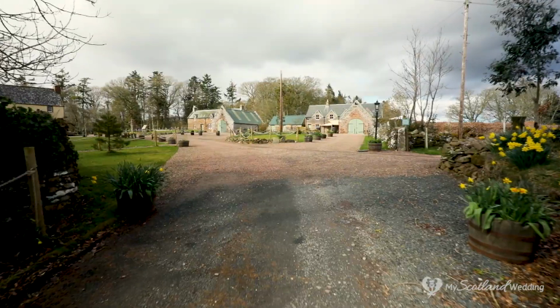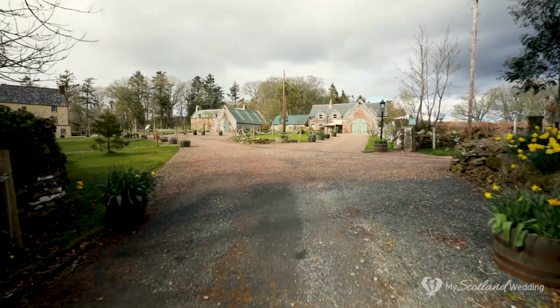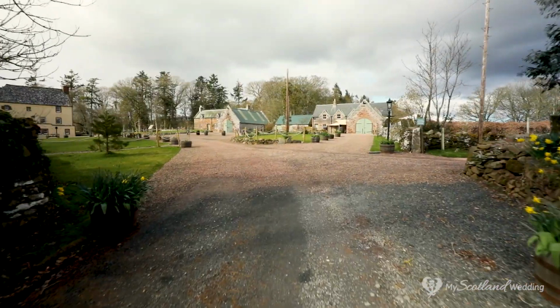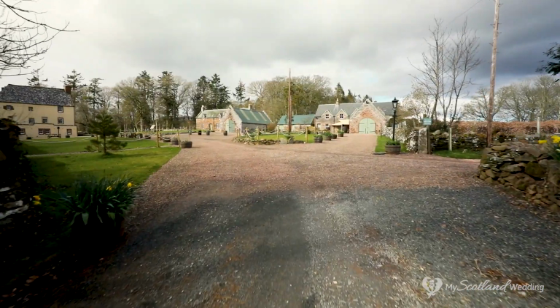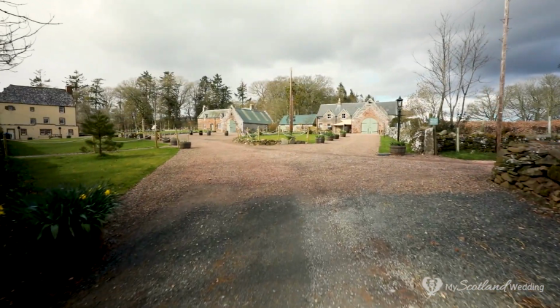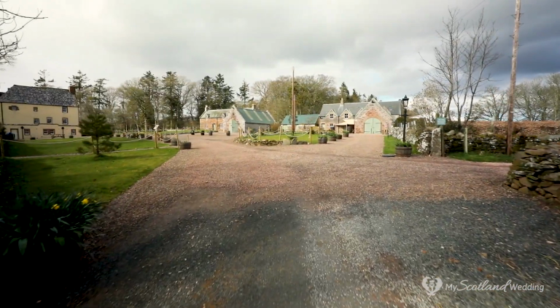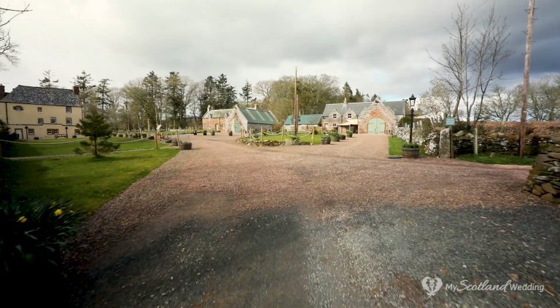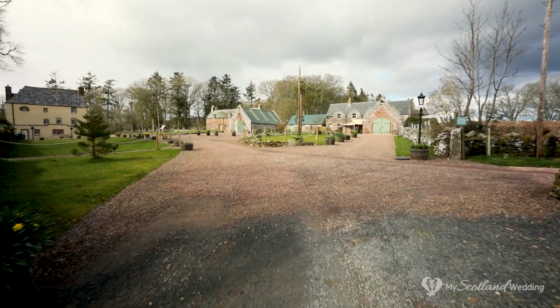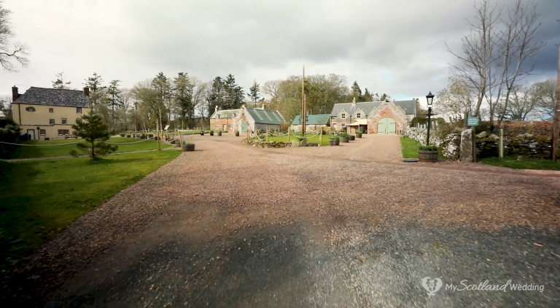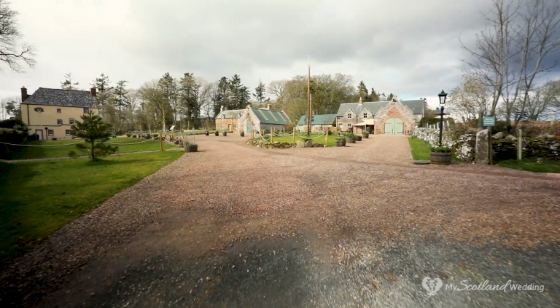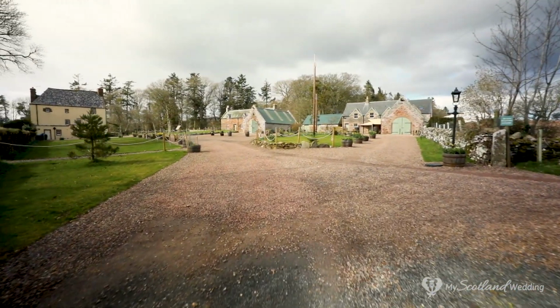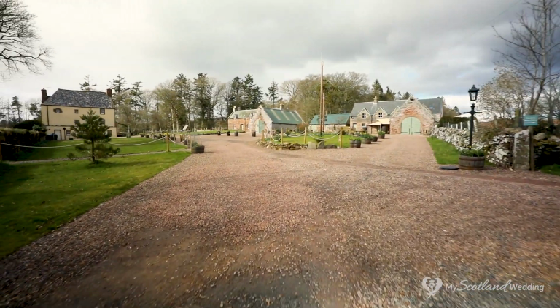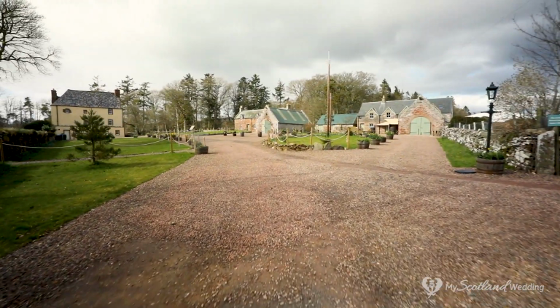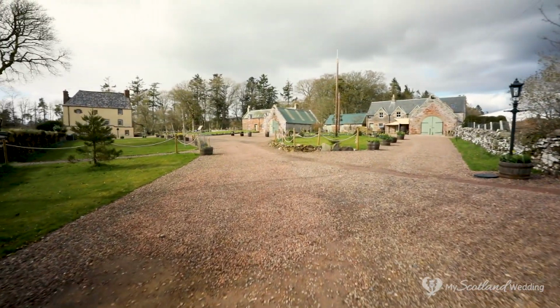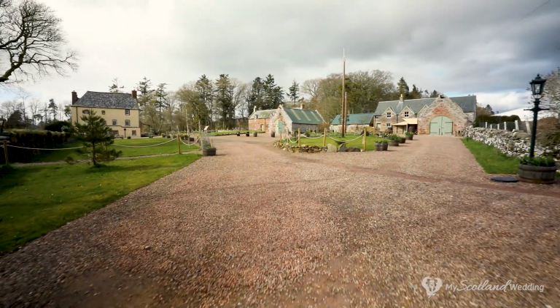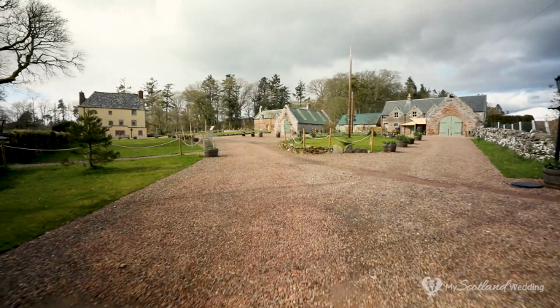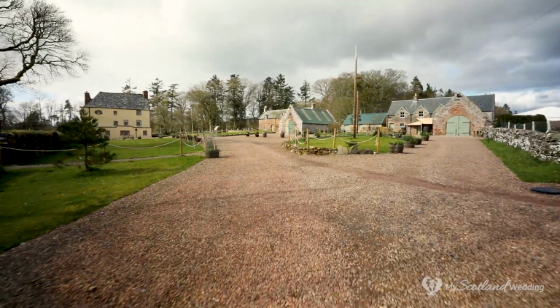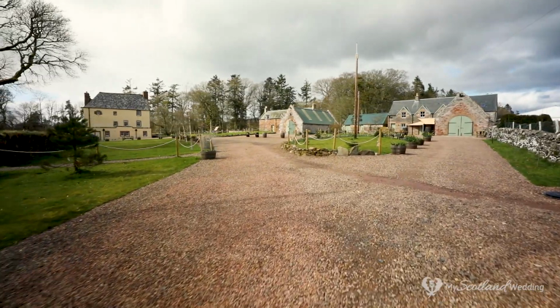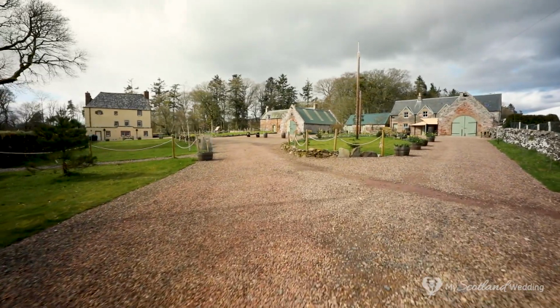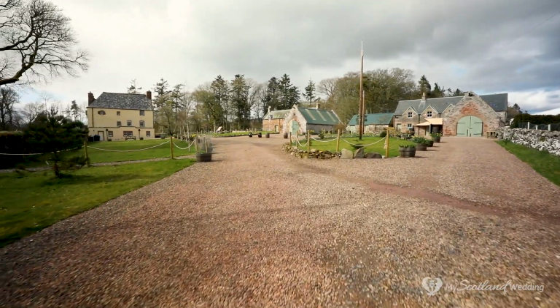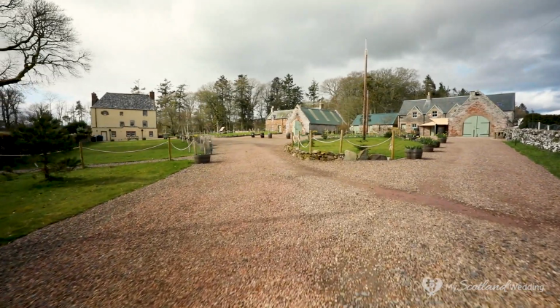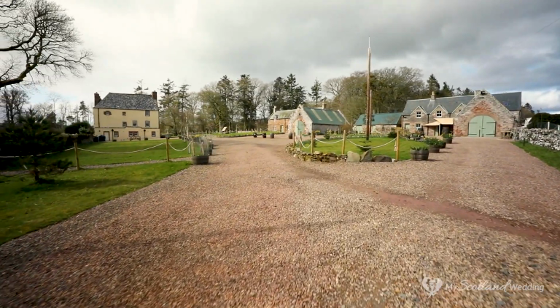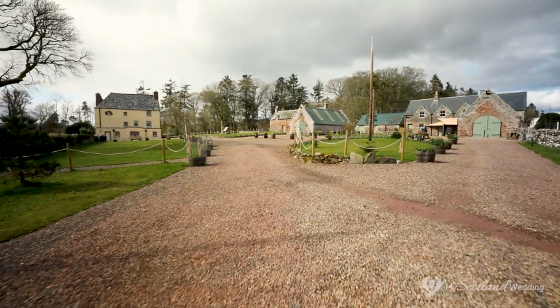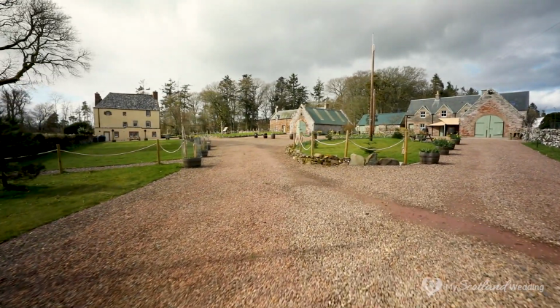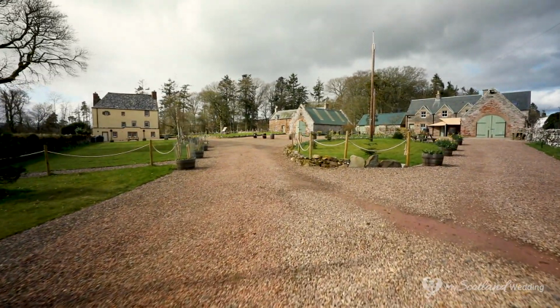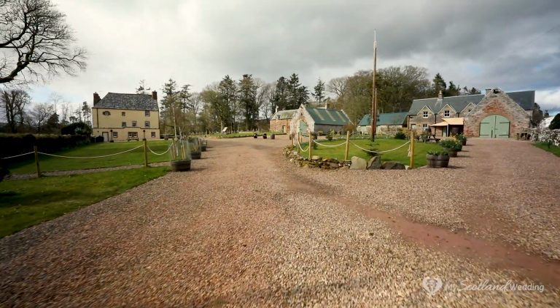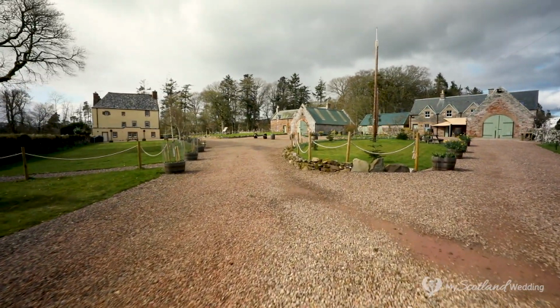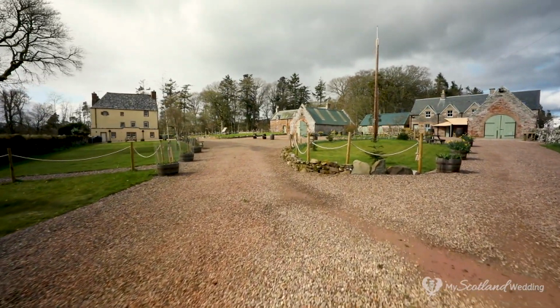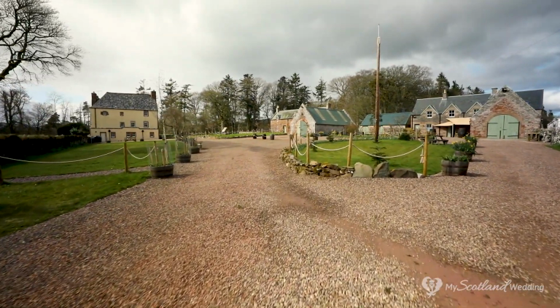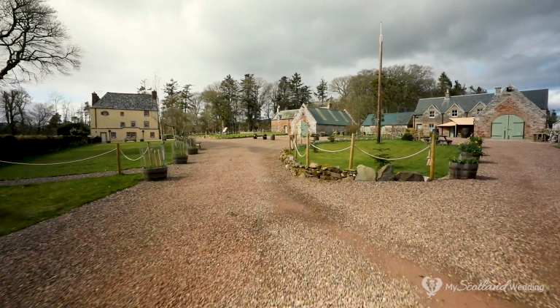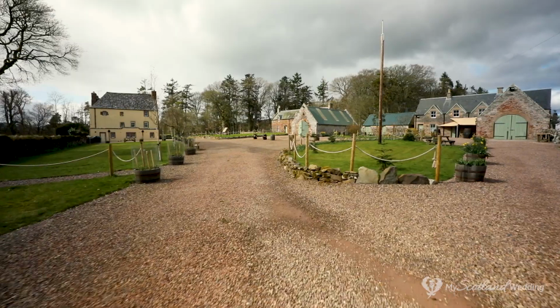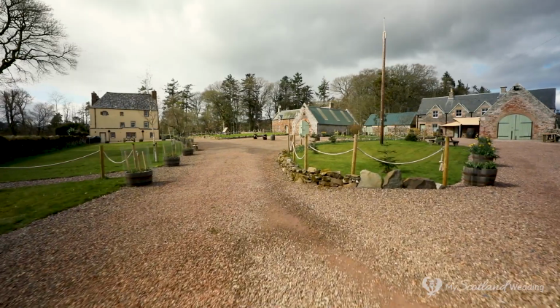As you come up the driveway and enter the grounds you immediately start to see the amazing surroundings Wedderley has to offer in this inviting entrance courtyard area, and there is ample parking here for you and your guests.